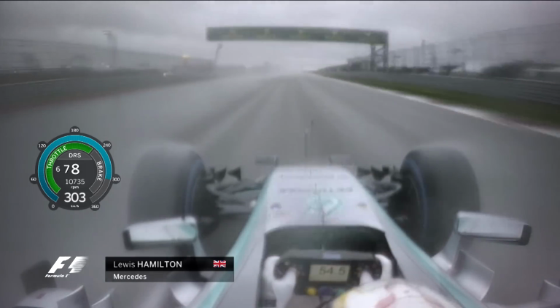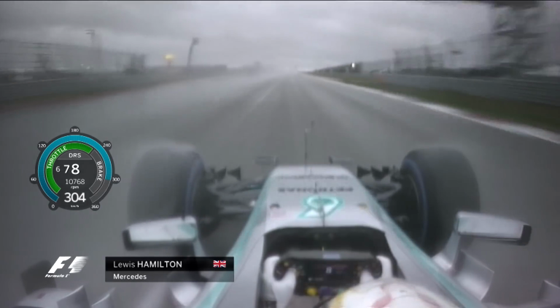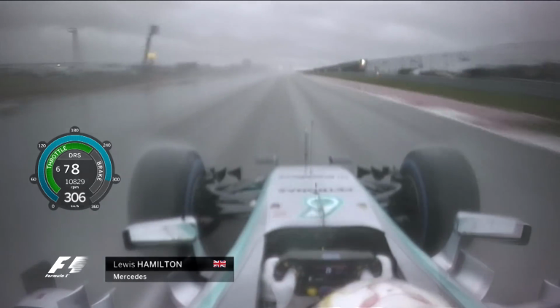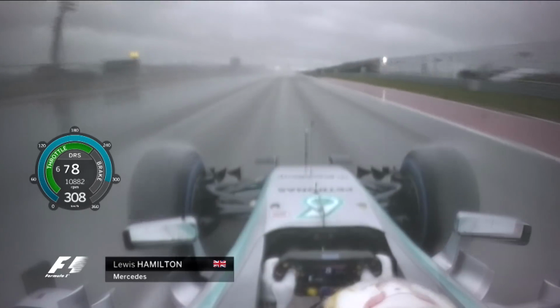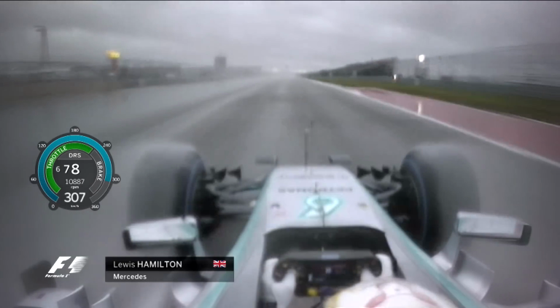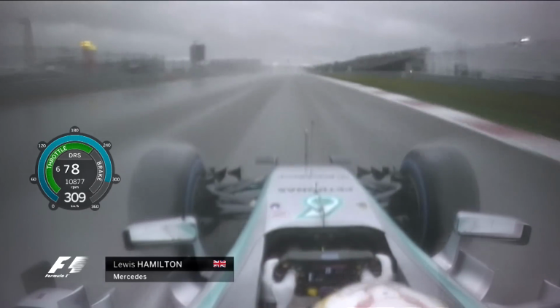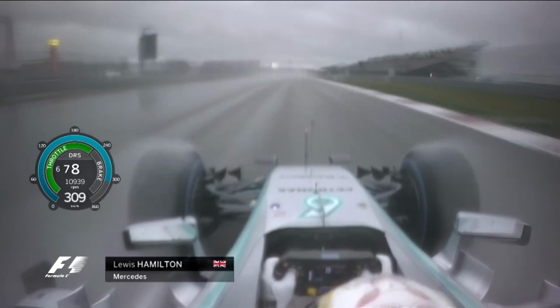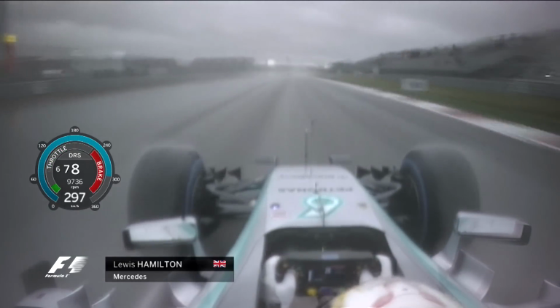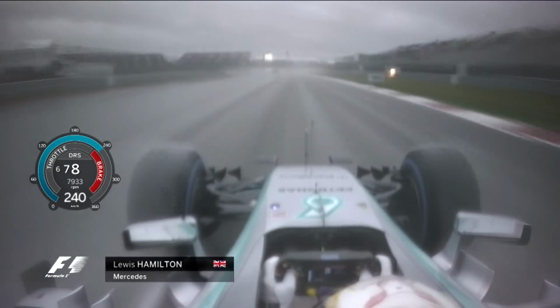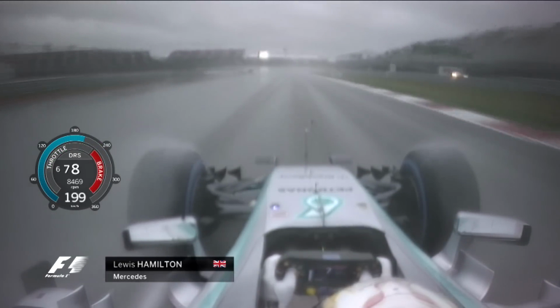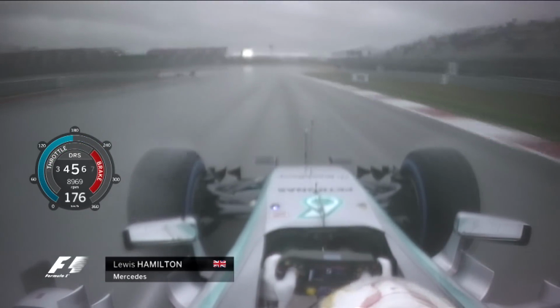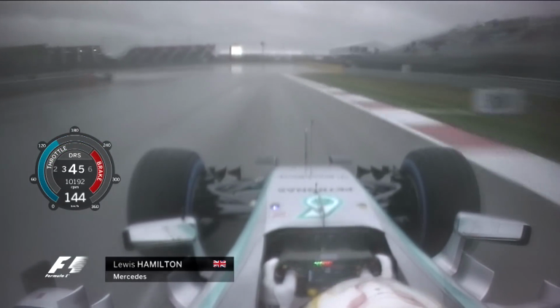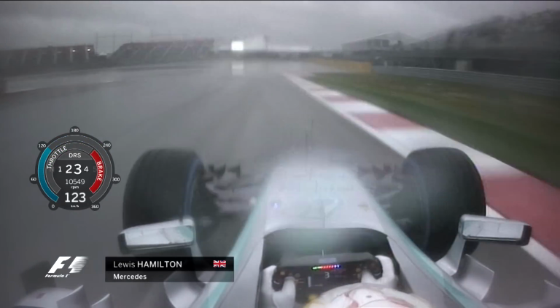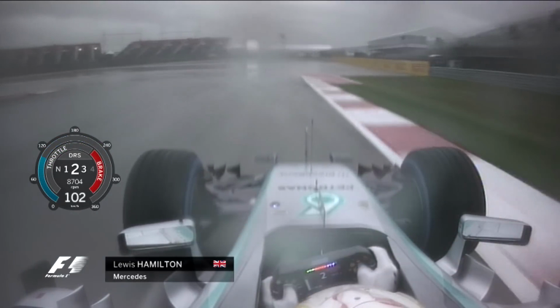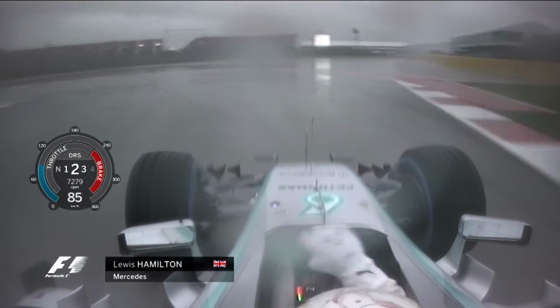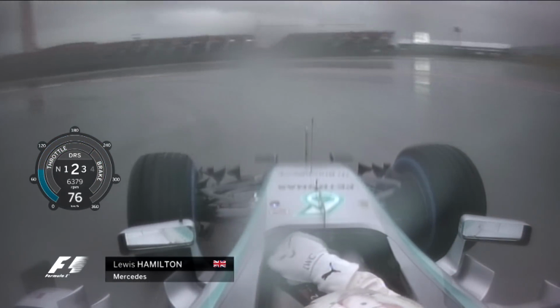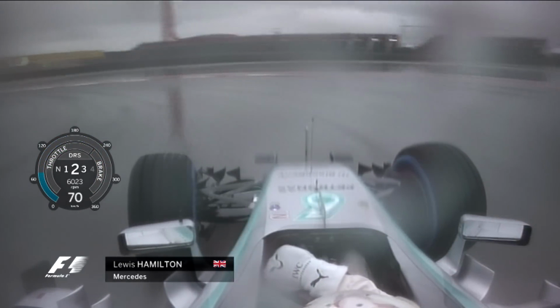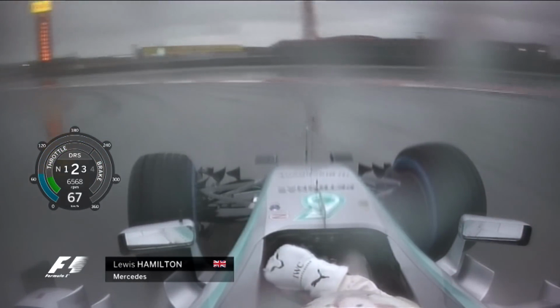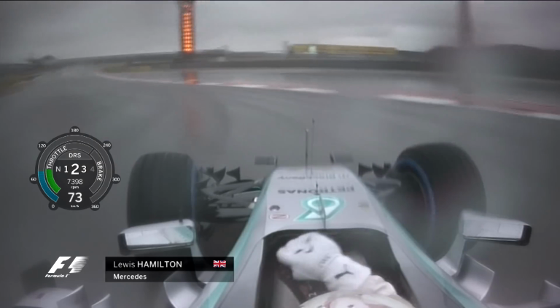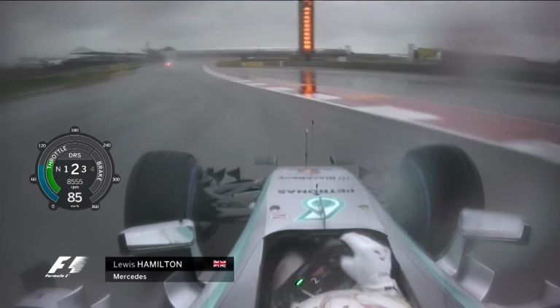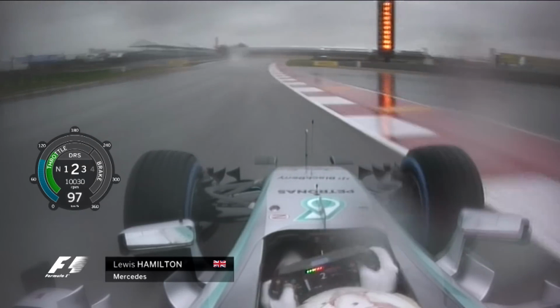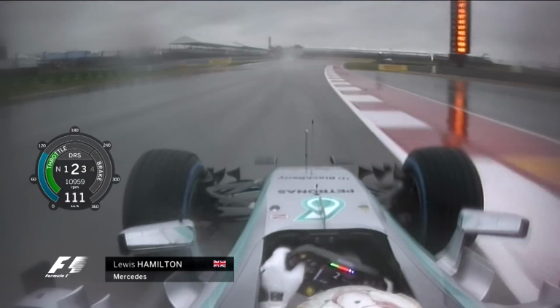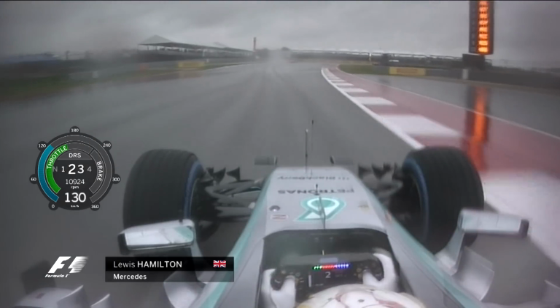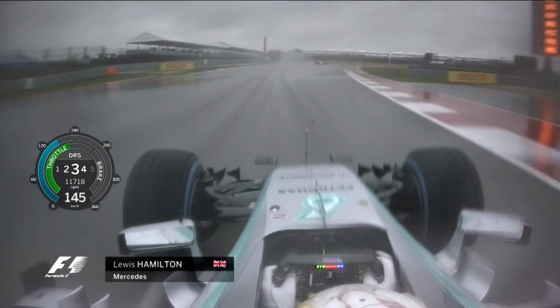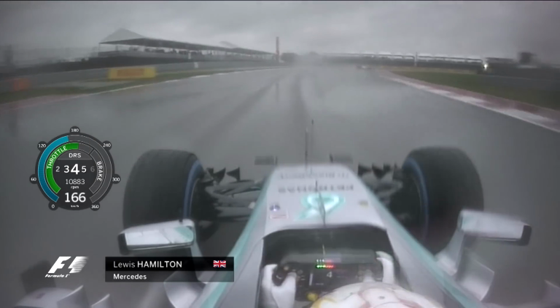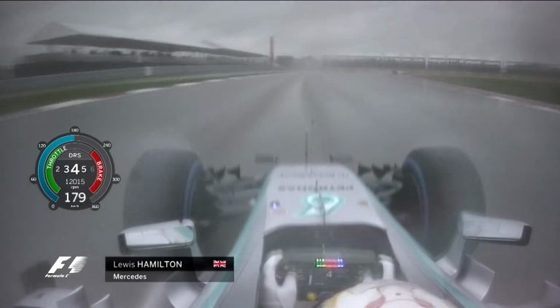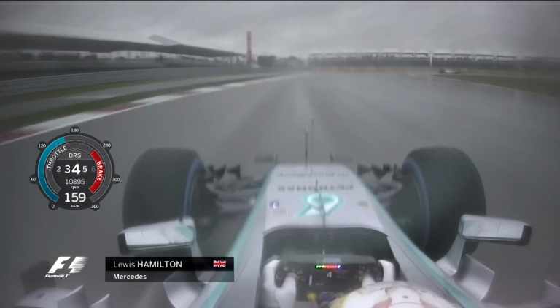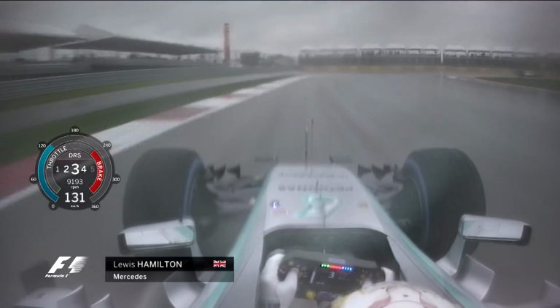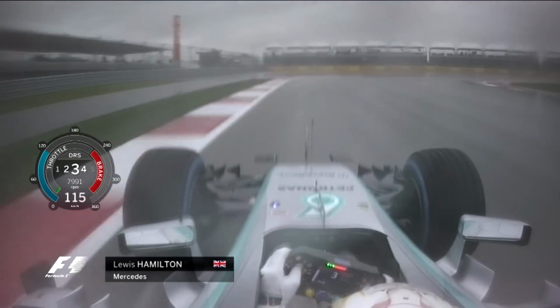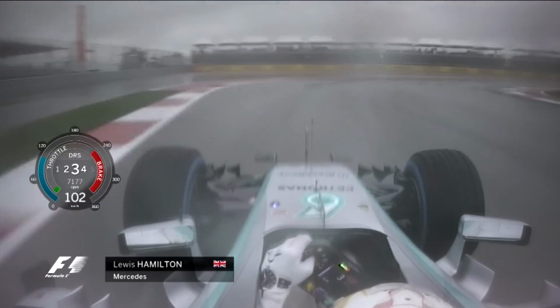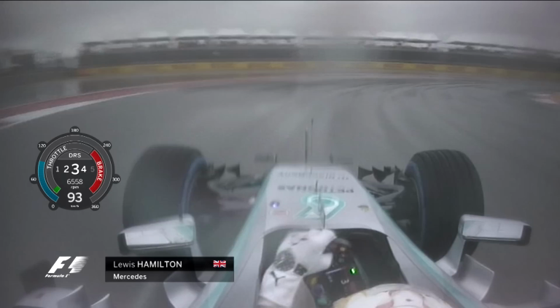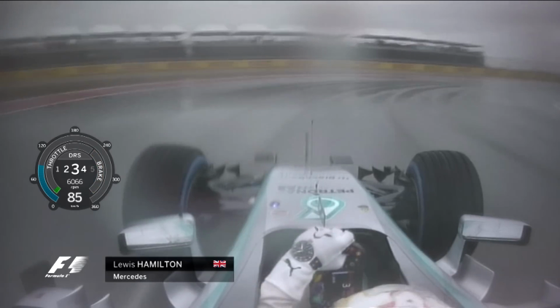He has a look around, gauges whether the circuit is wetter than the previous lap, and then spots the braking point. There's a massive amount of g-force, even in the wet, down into Turn 12. Lewis Hamilton is famed for being one of the better drivers in the wet.